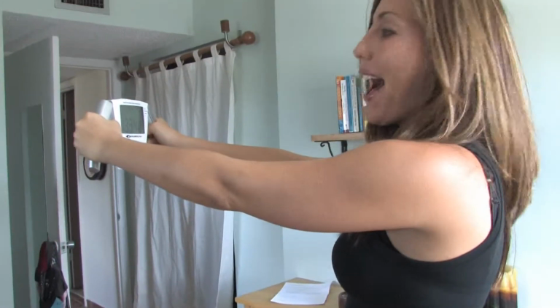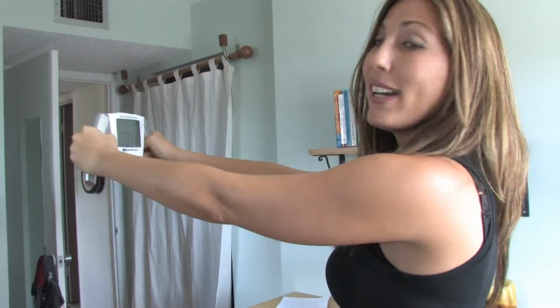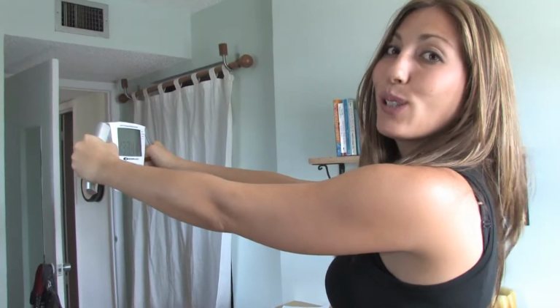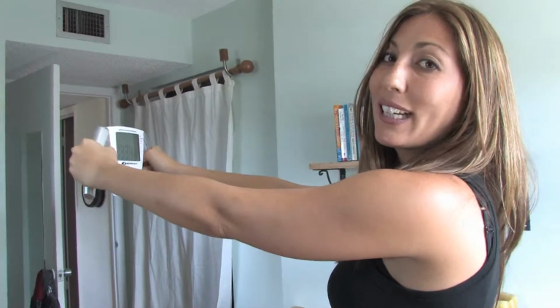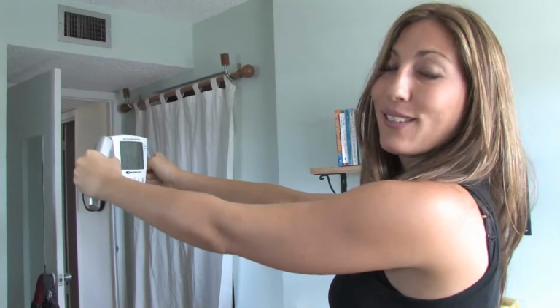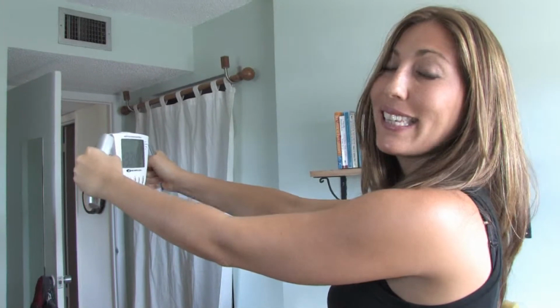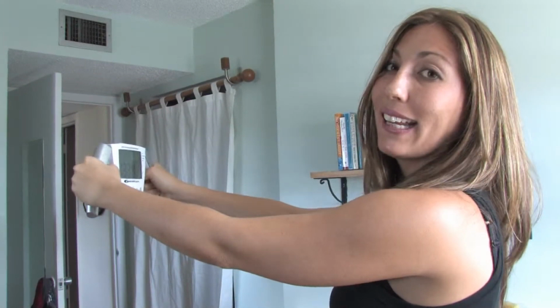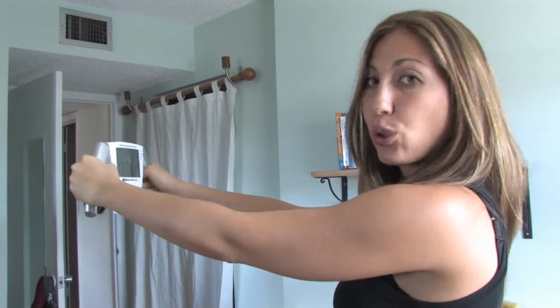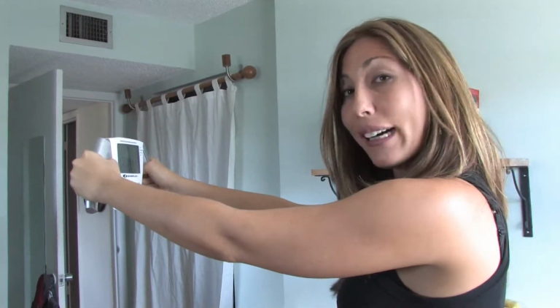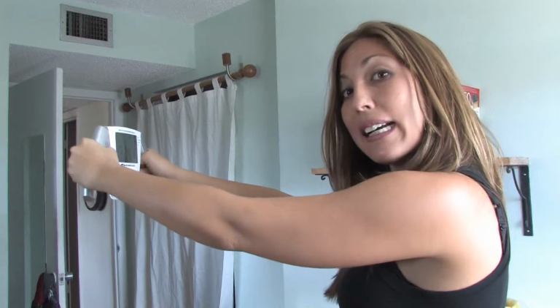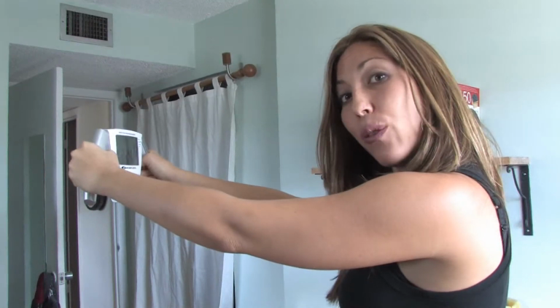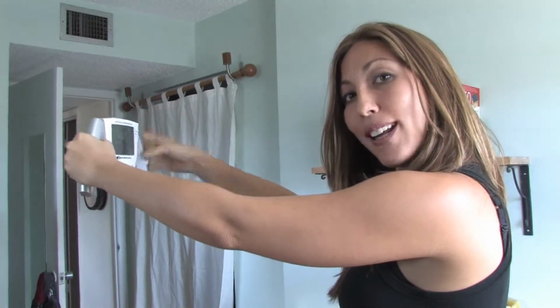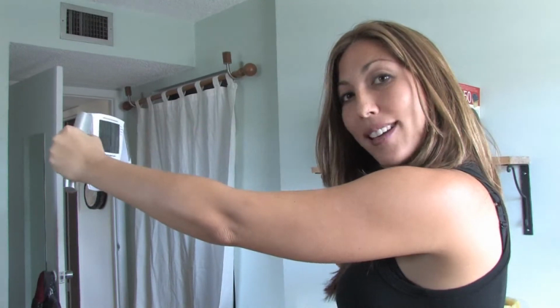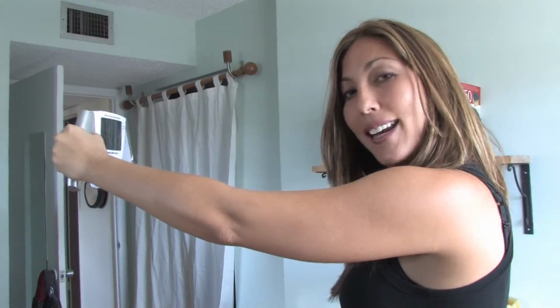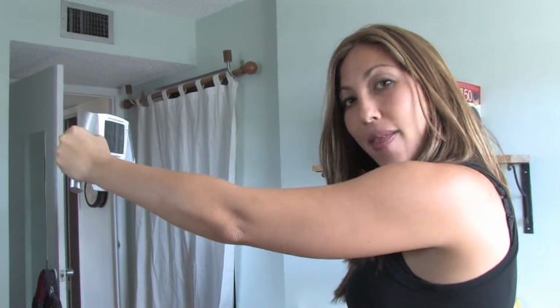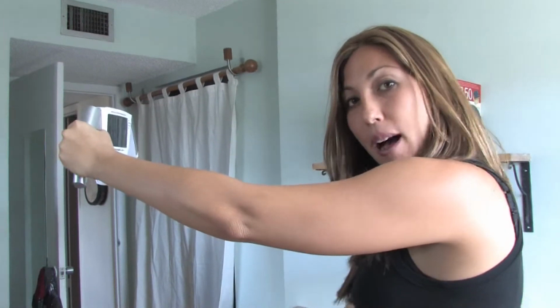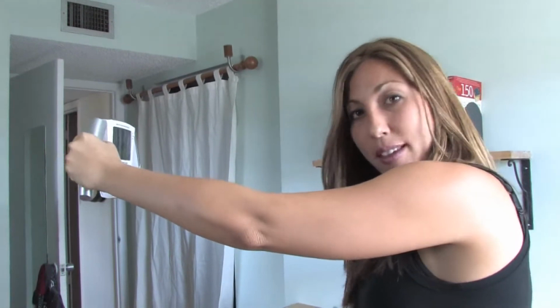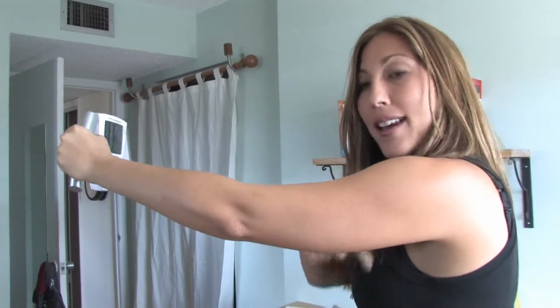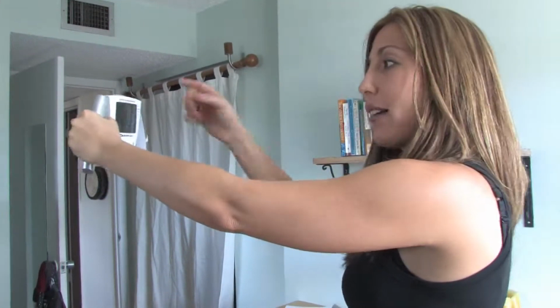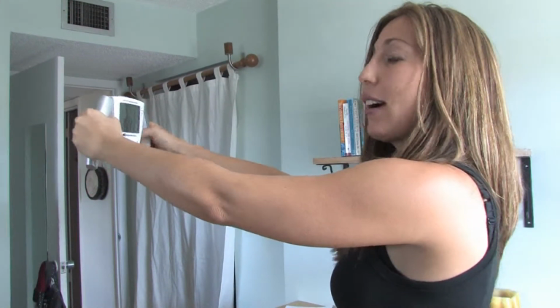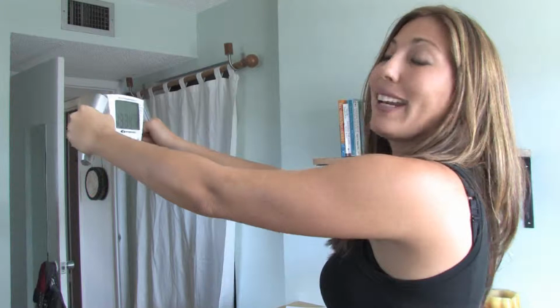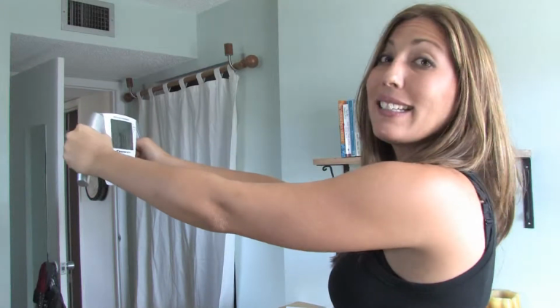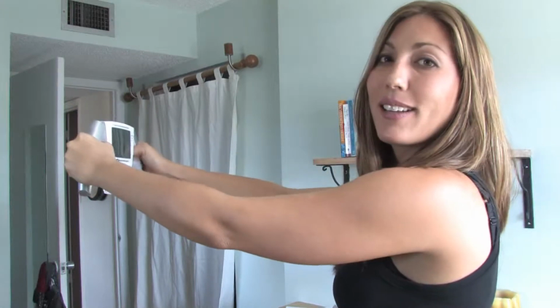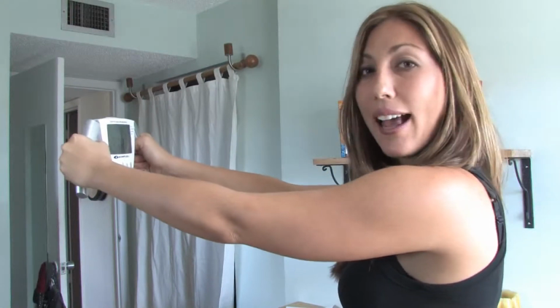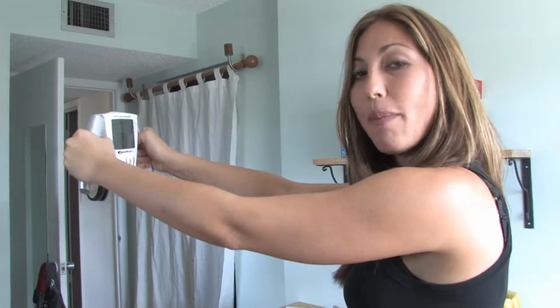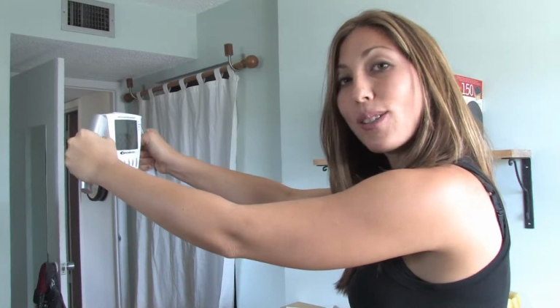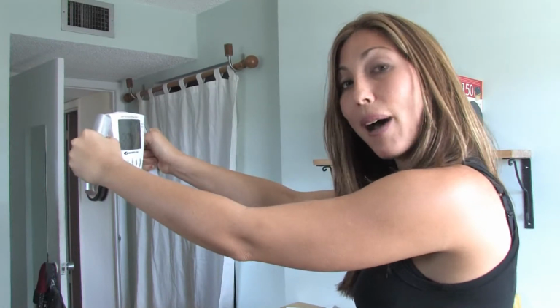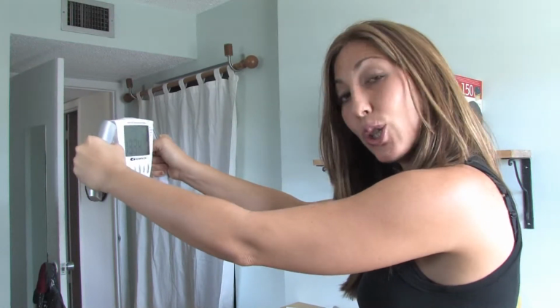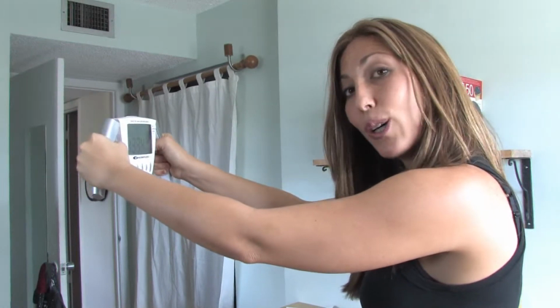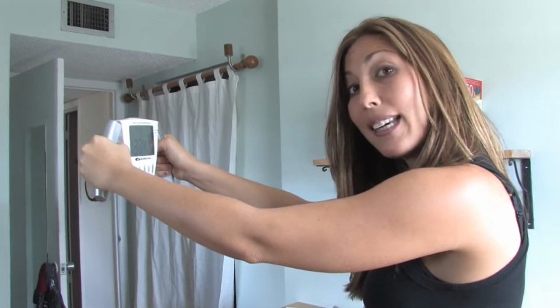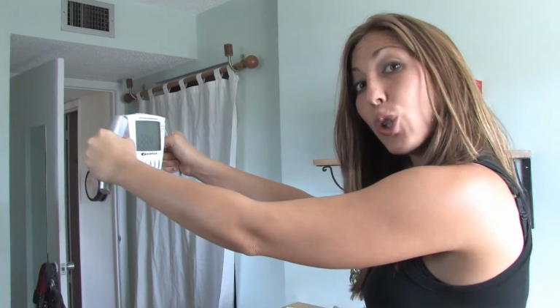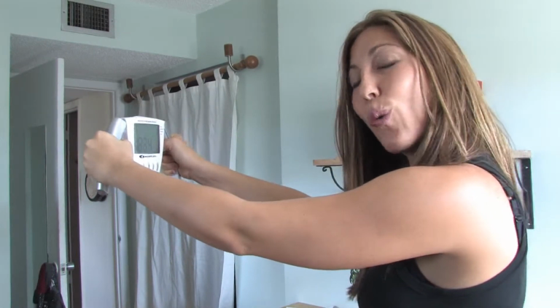What it's actually doing is this device is sending electrical currents down through your body through this side and then up through this side and around here and connecting so that it can actually measure different body tissue in your body, not just your total weight.